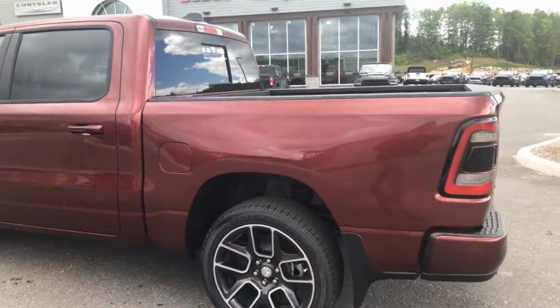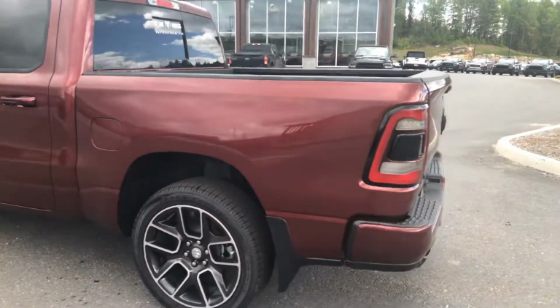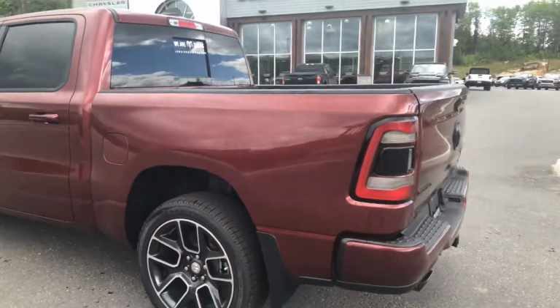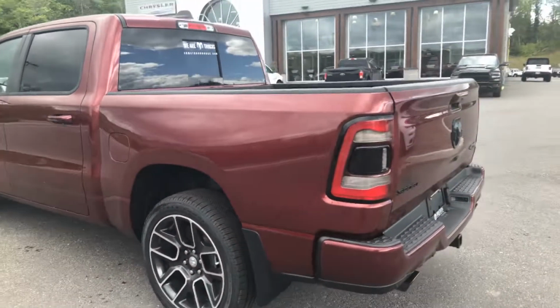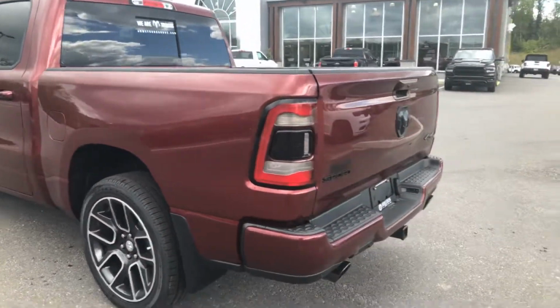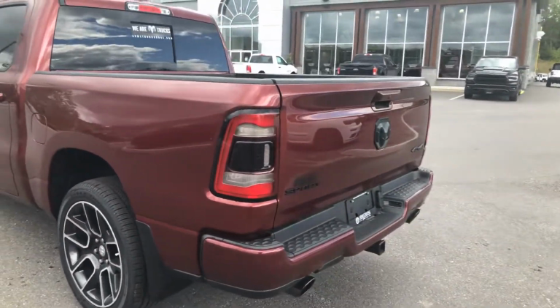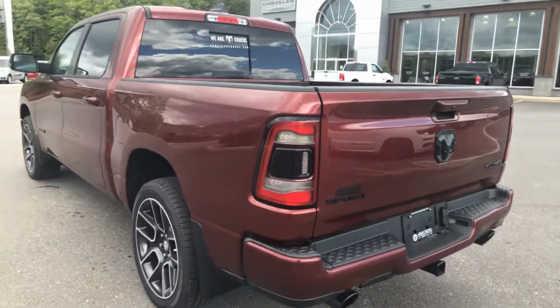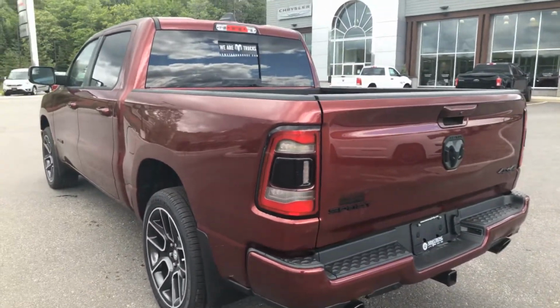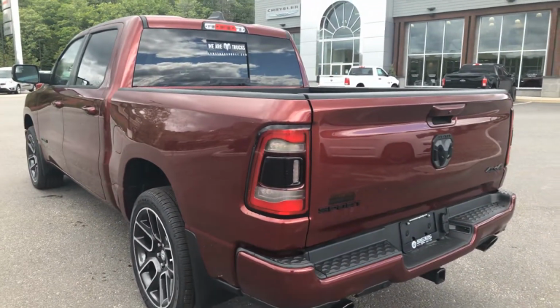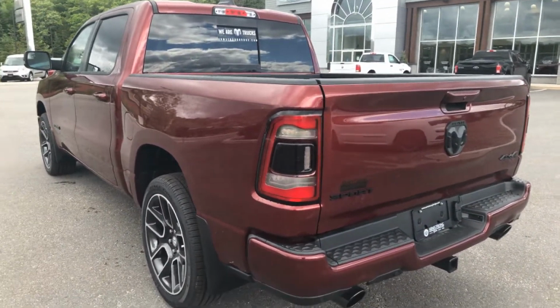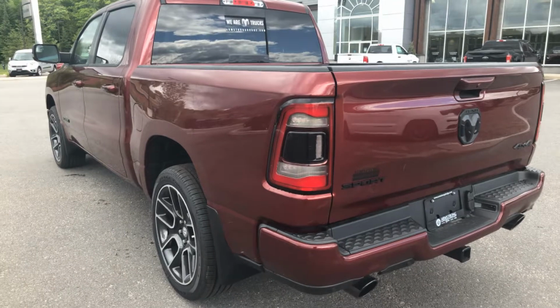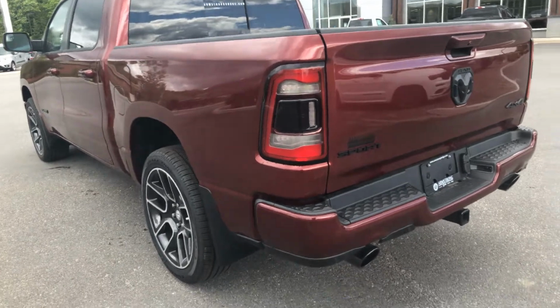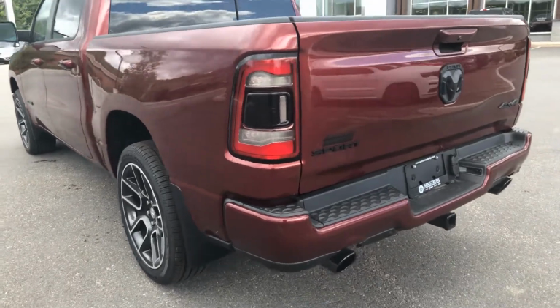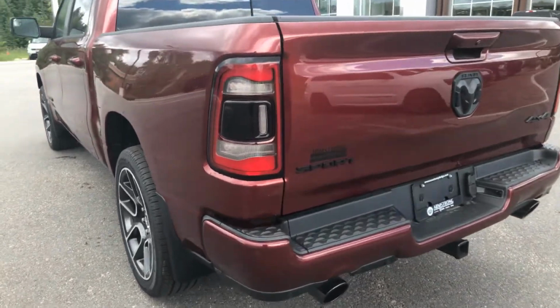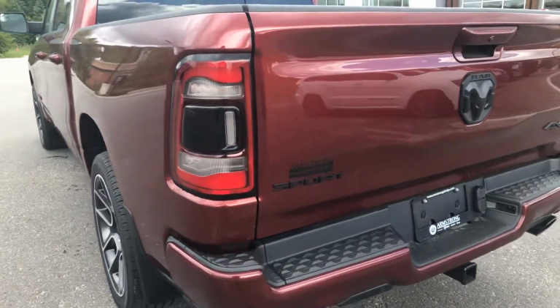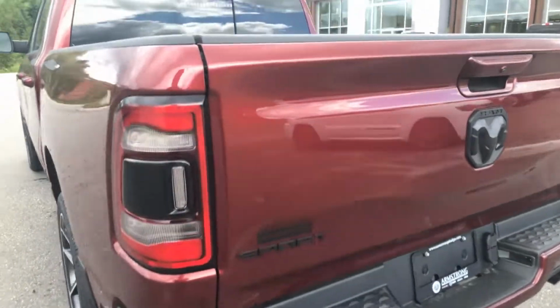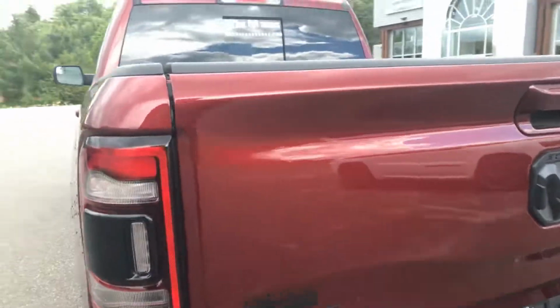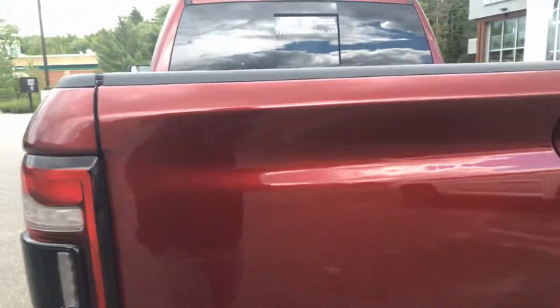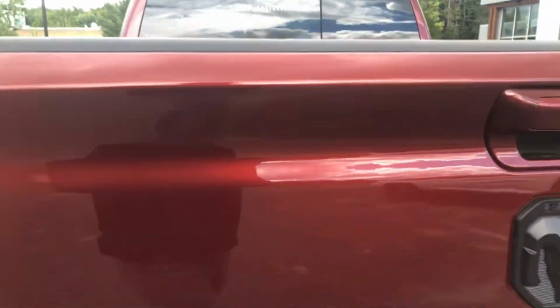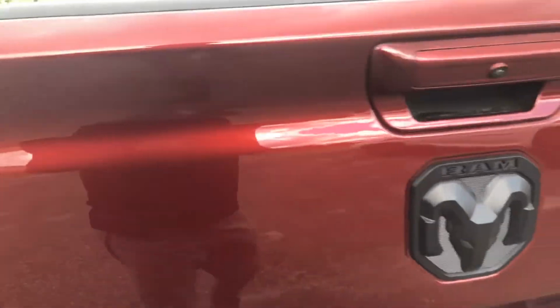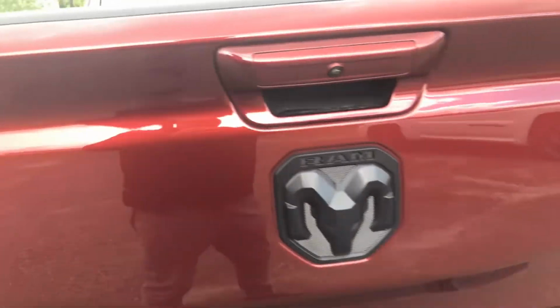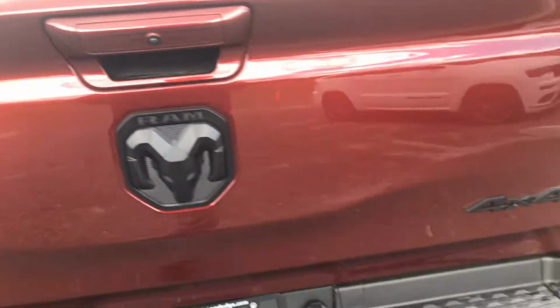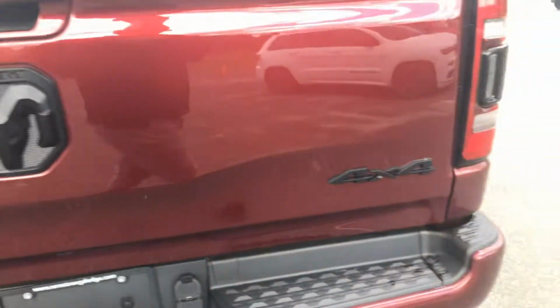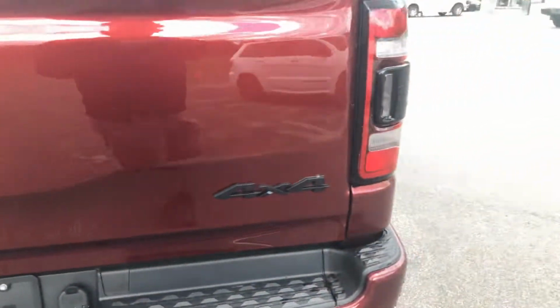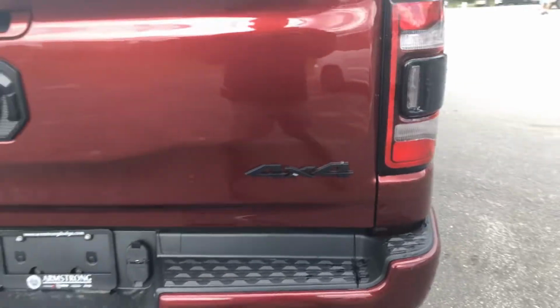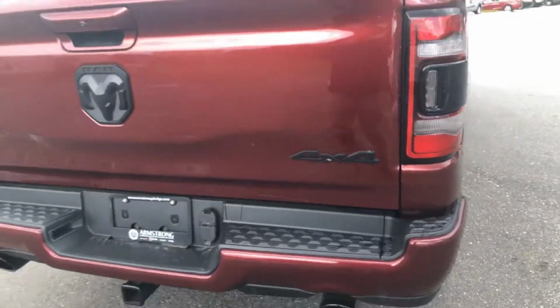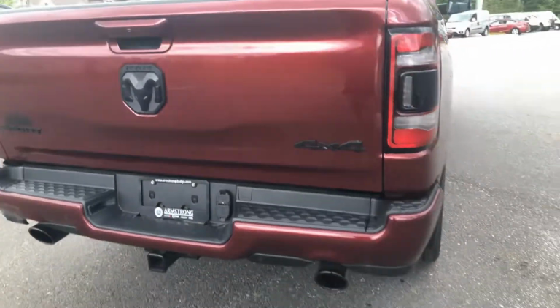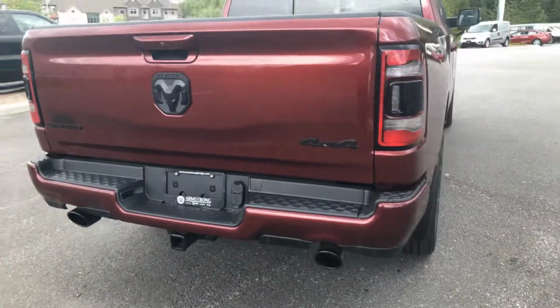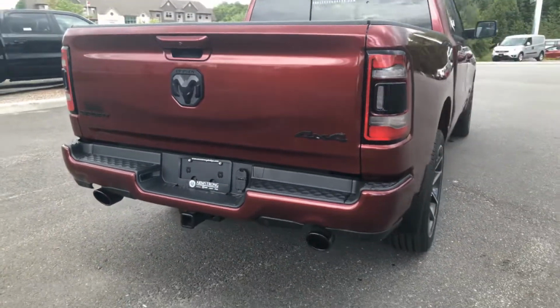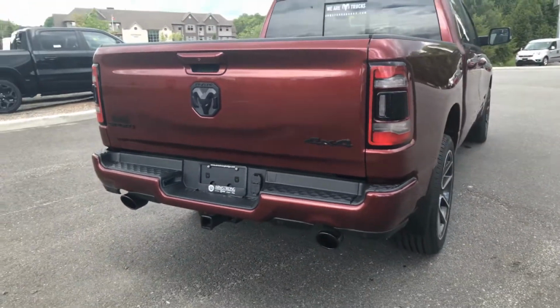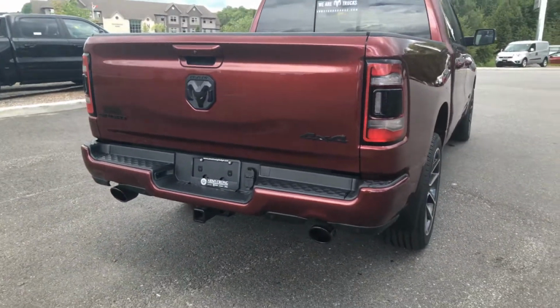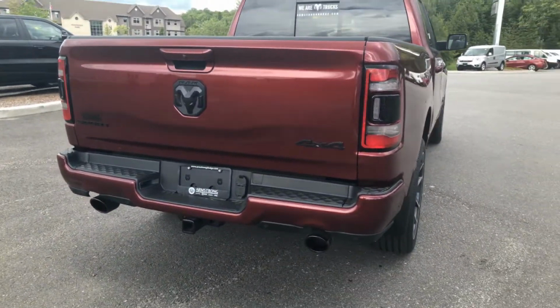This is the red pearl metallic. Body color bumpers, dual exhaust.